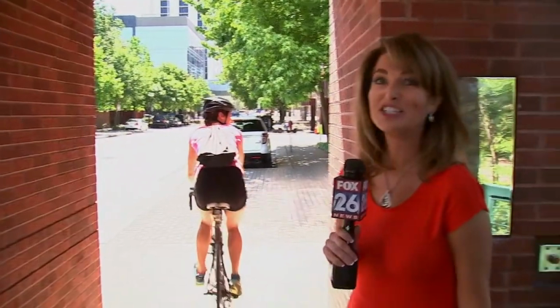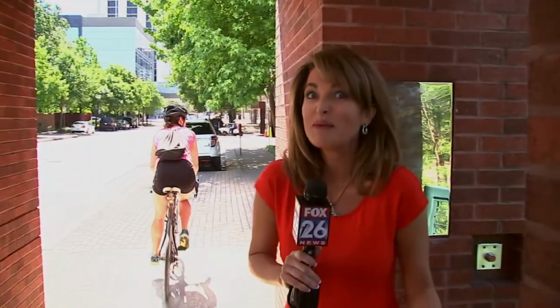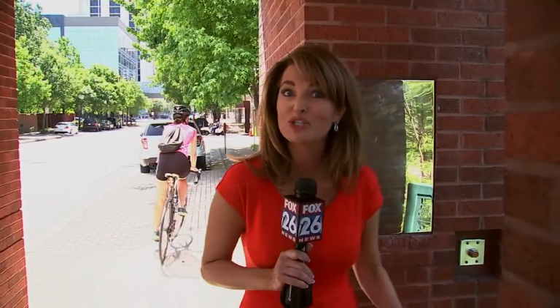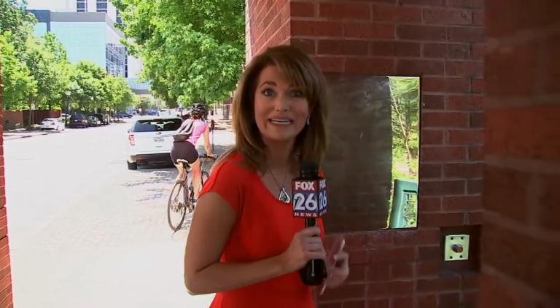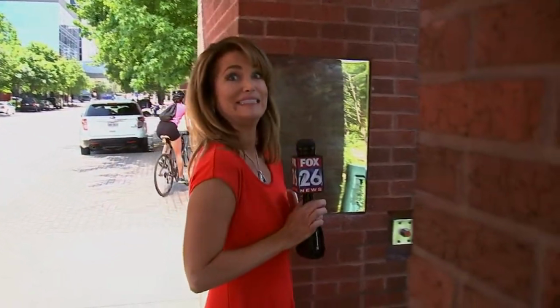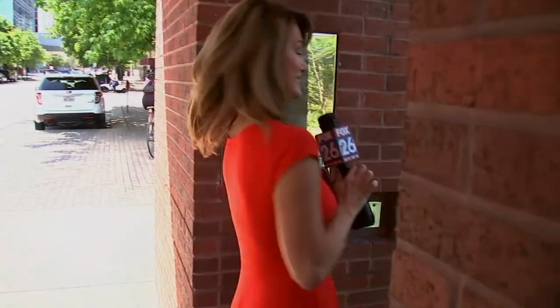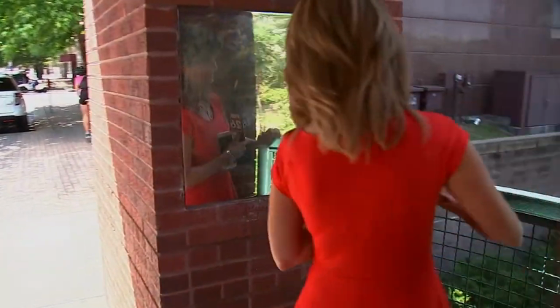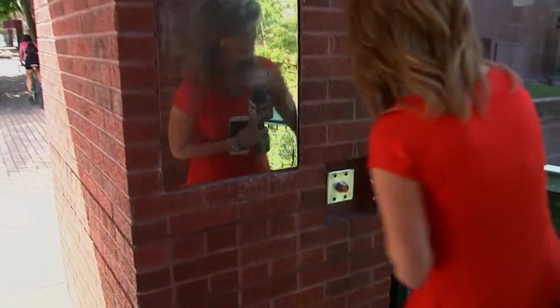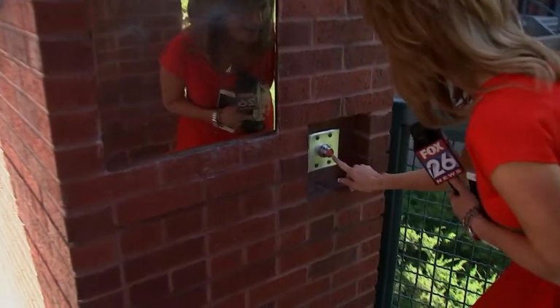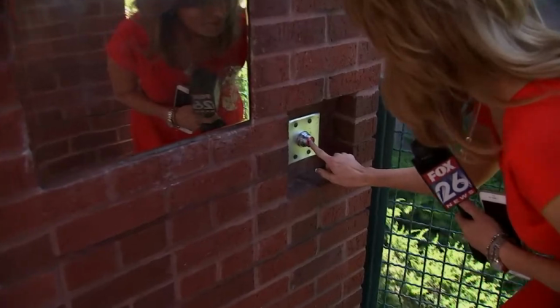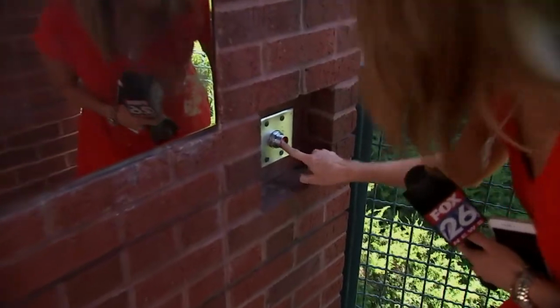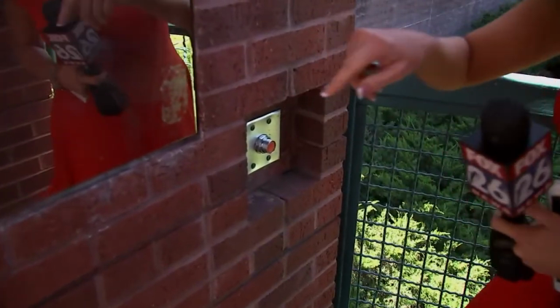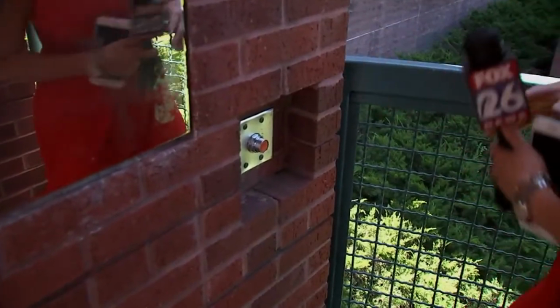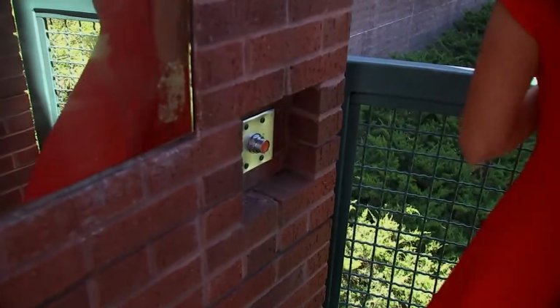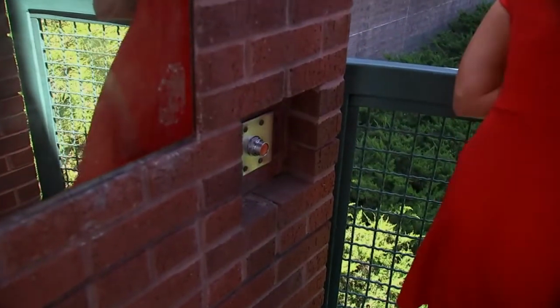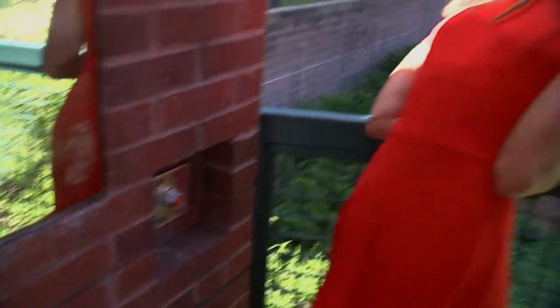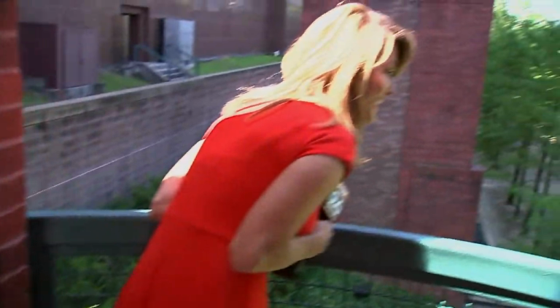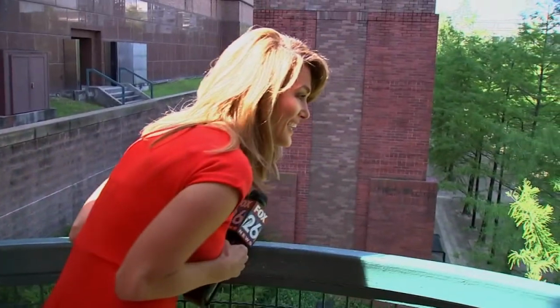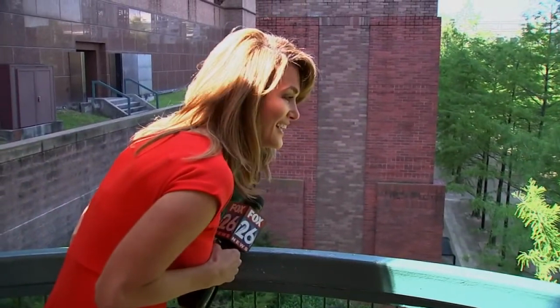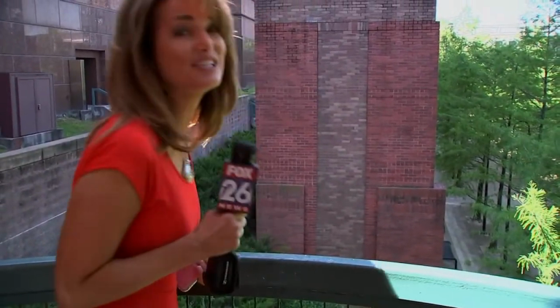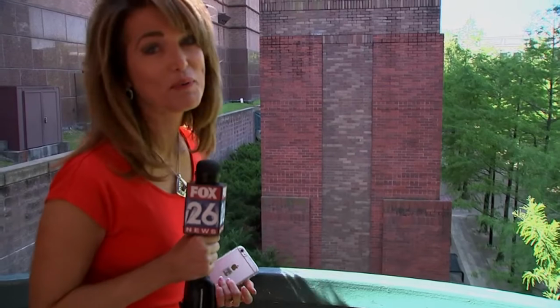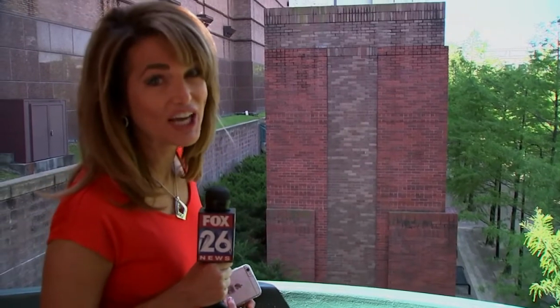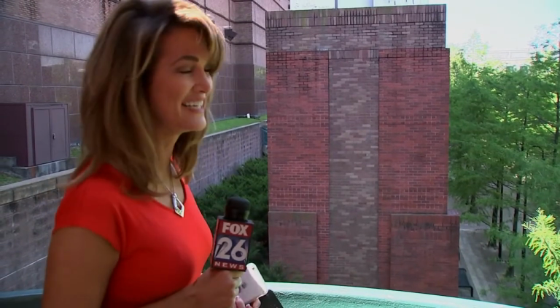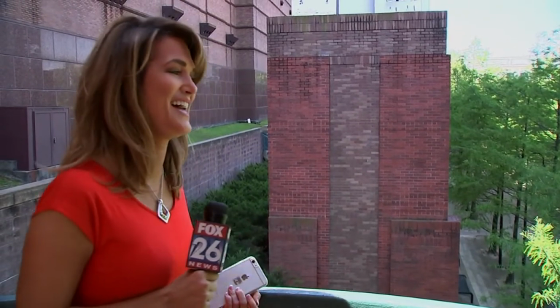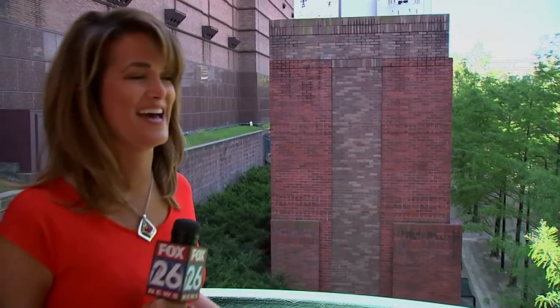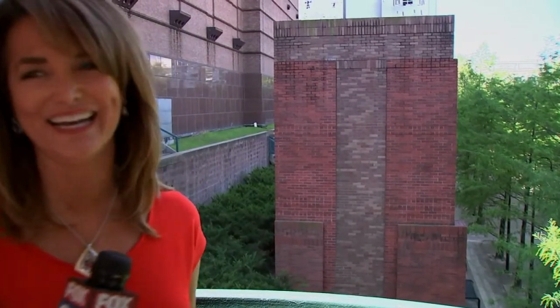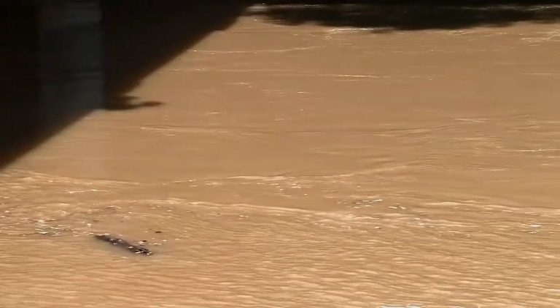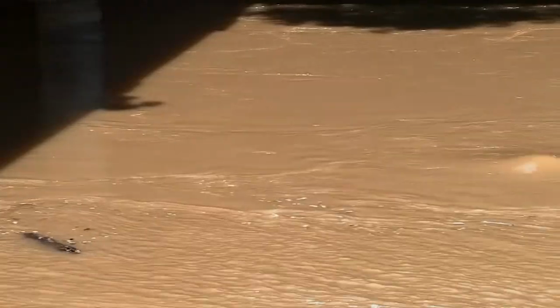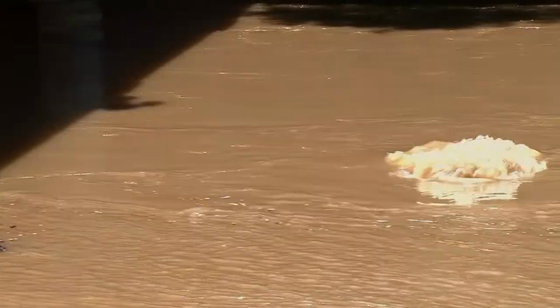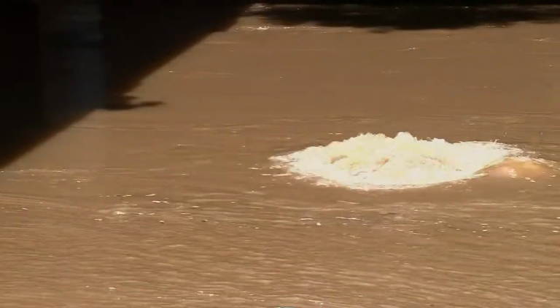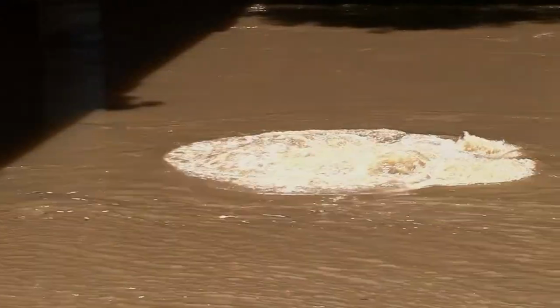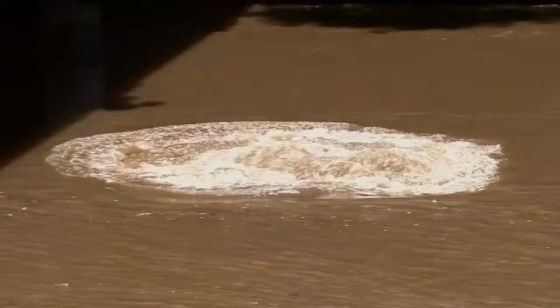She wants me to push the button. I see burbage. Yes, you too can burp the bayou.